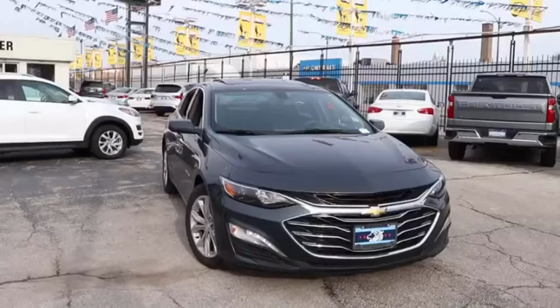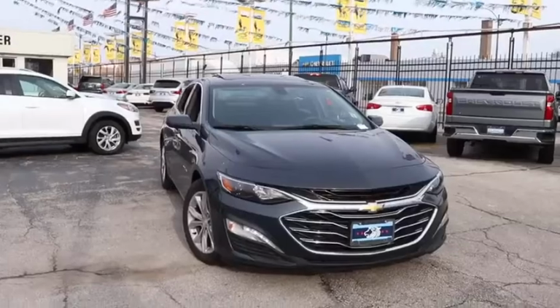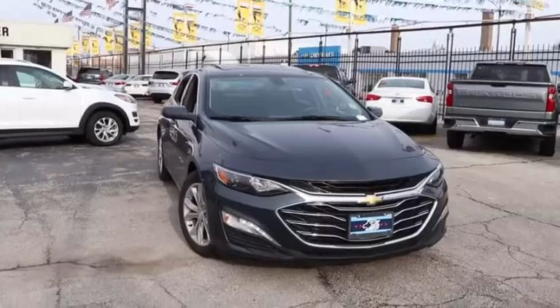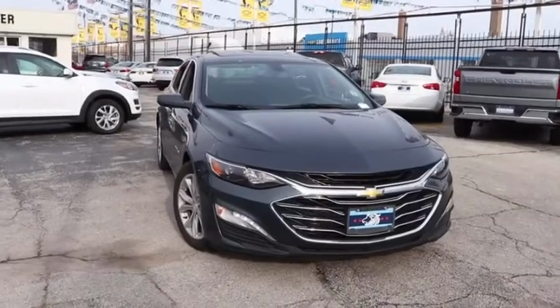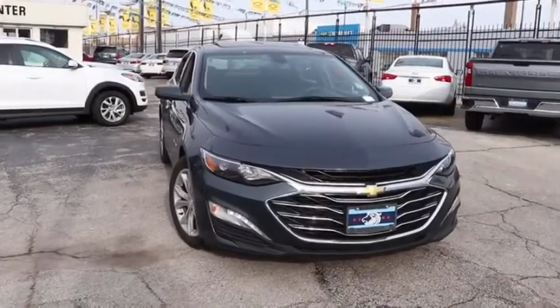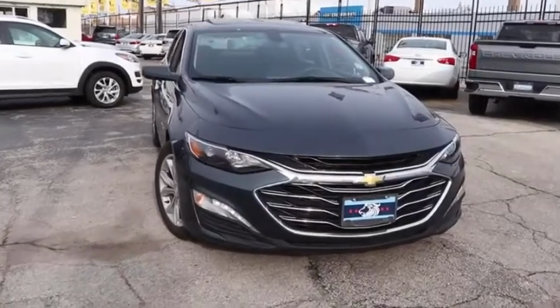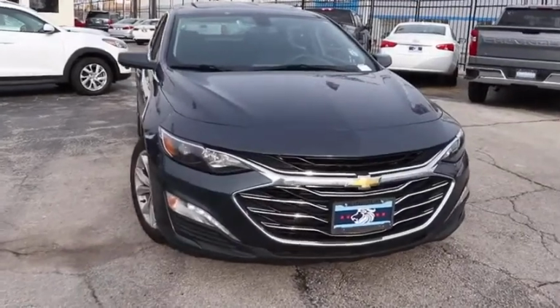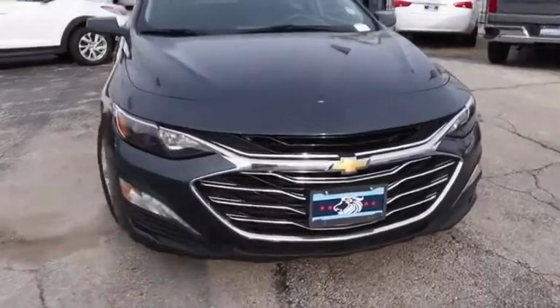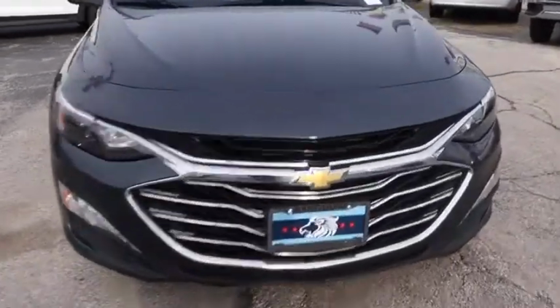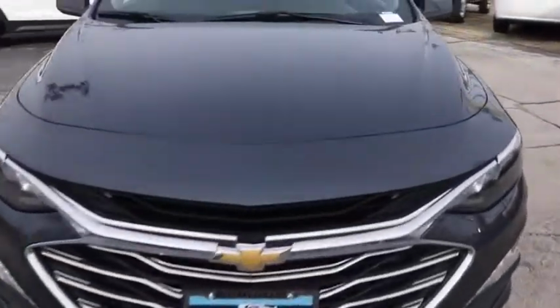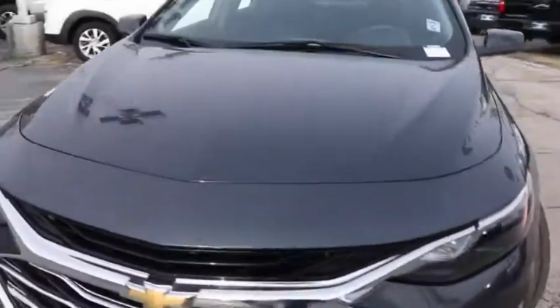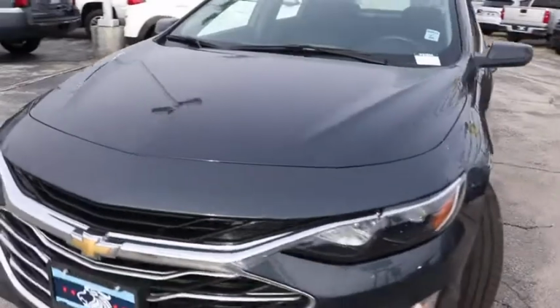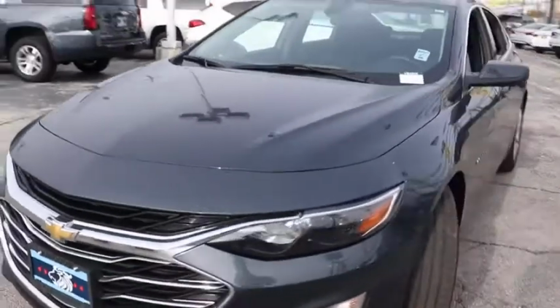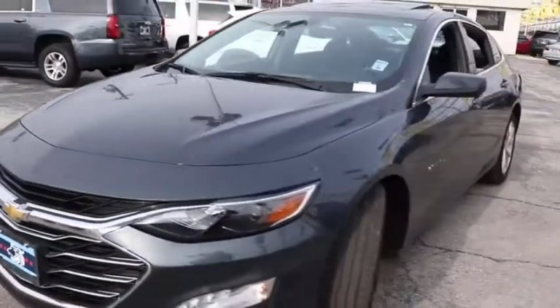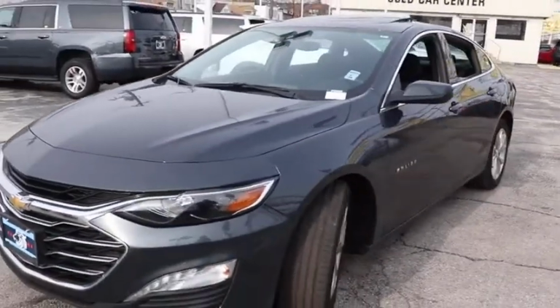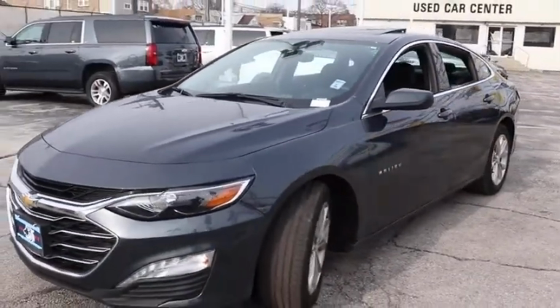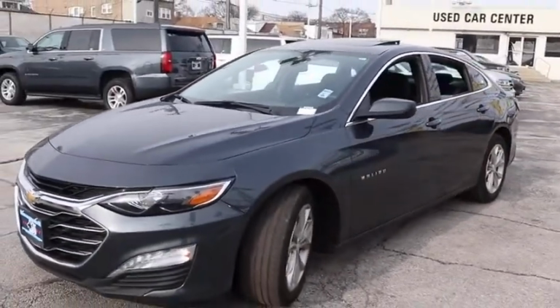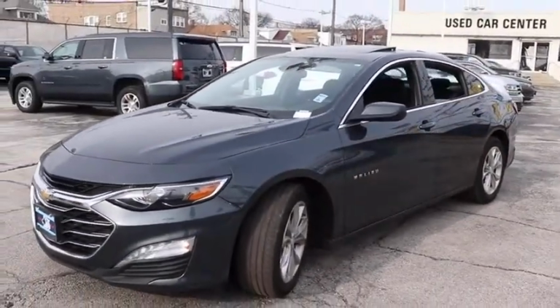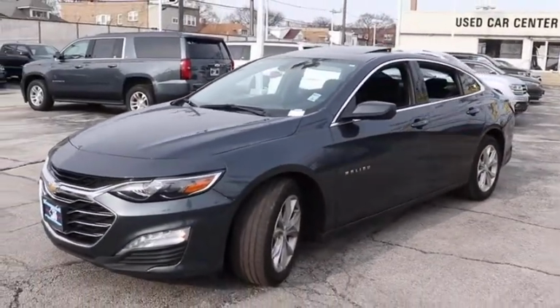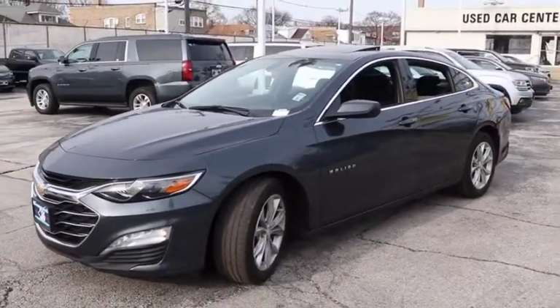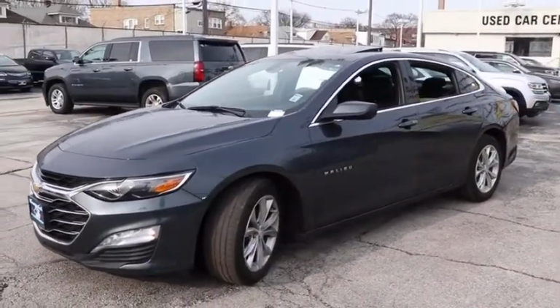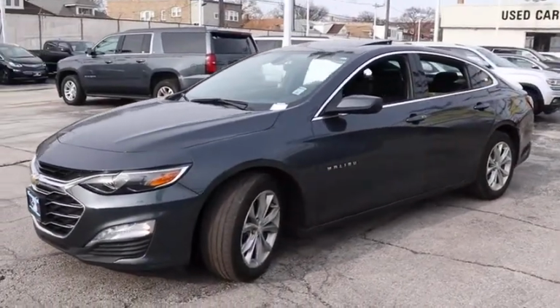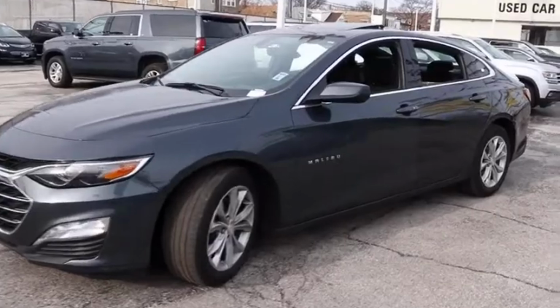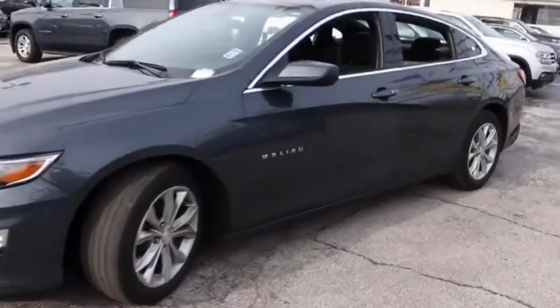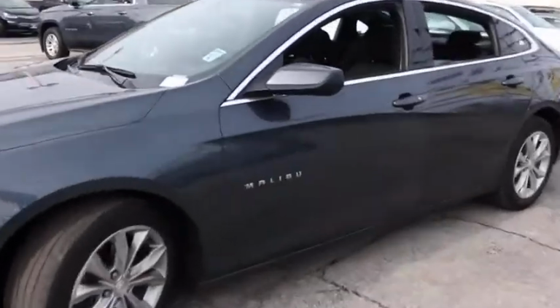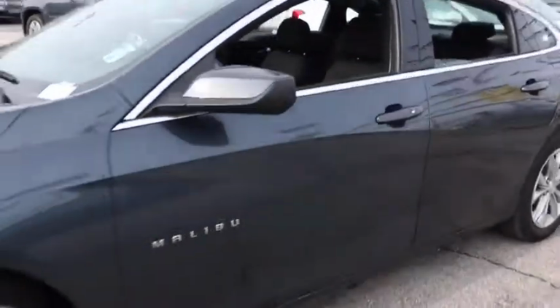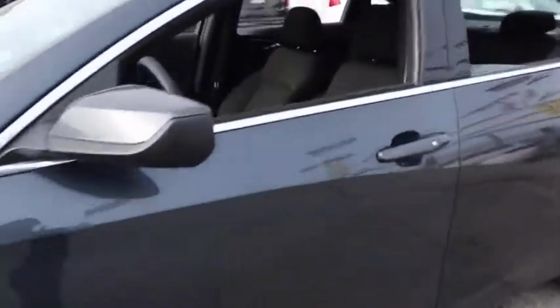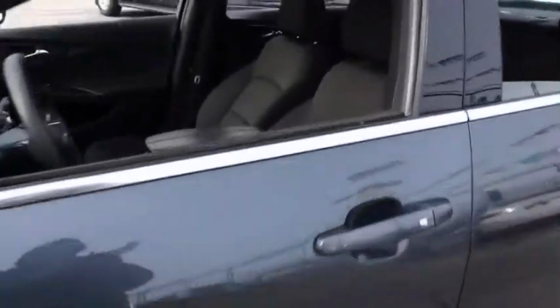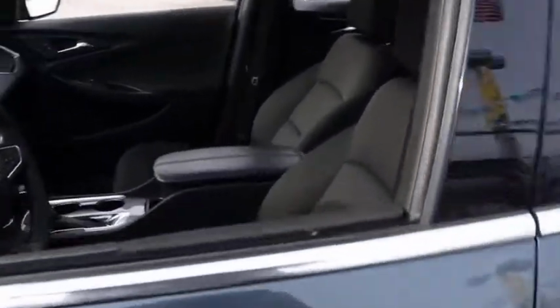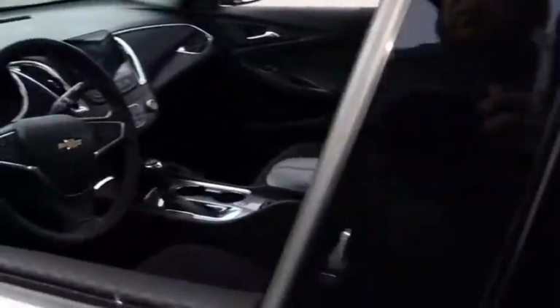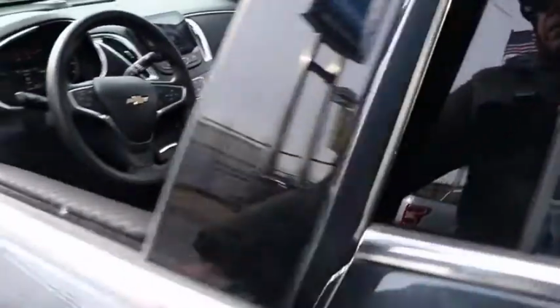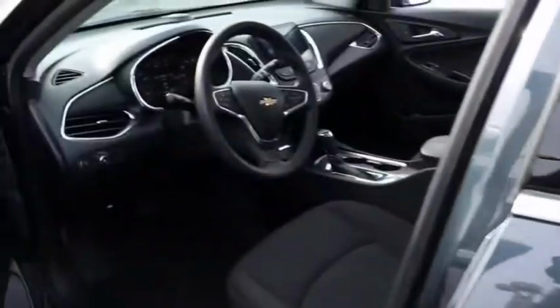Stop by and take a look at the 2019 Chevrolet Malibu, a combination of performance and fuel economy. The Malibu is a great commuting car. This vehicle has less than 35,000 miles. Here are some of this vehicle's great options.